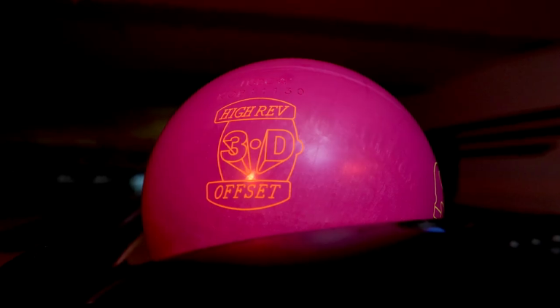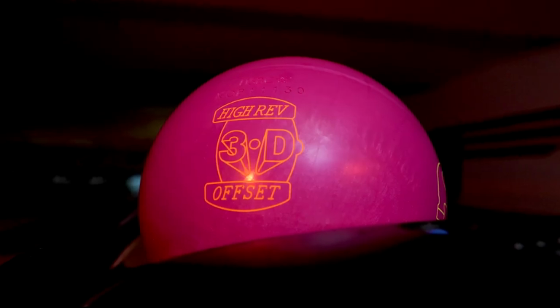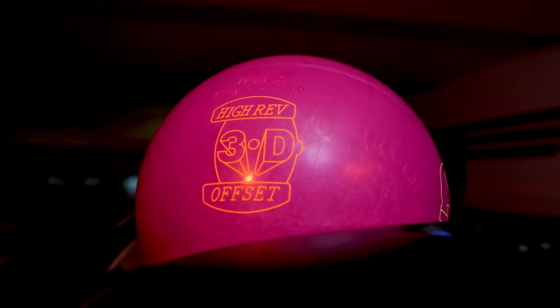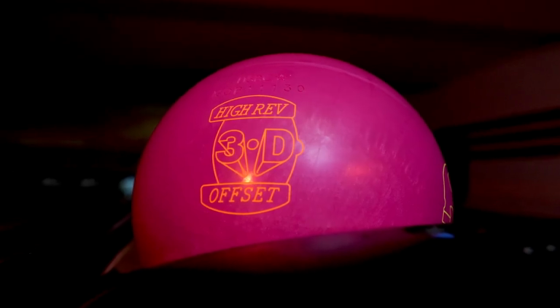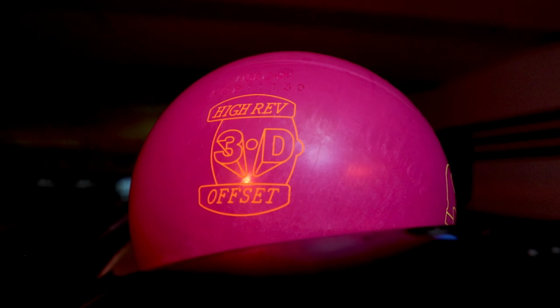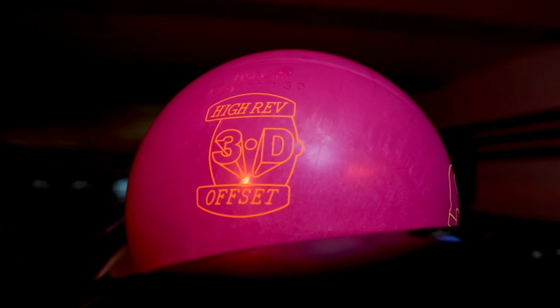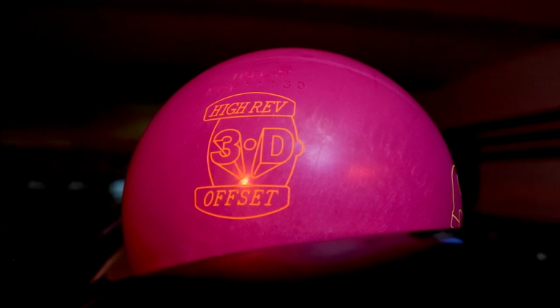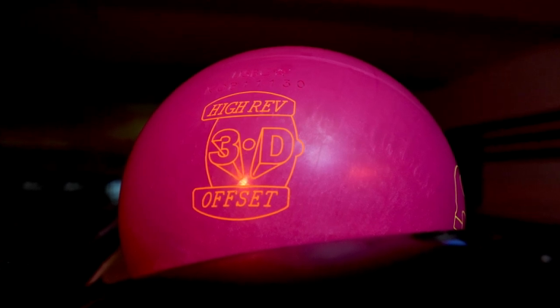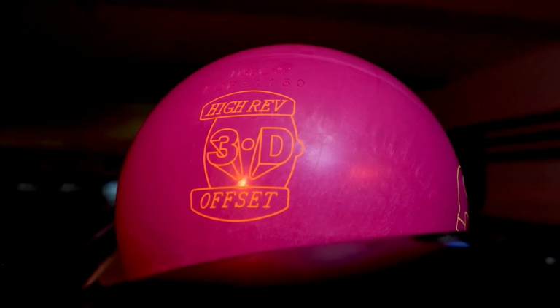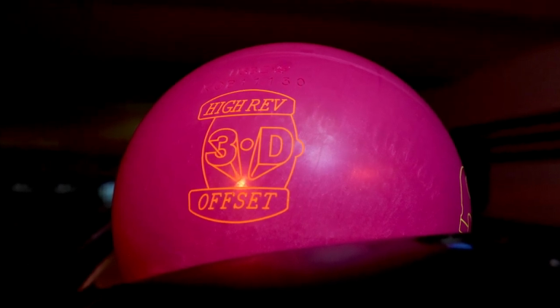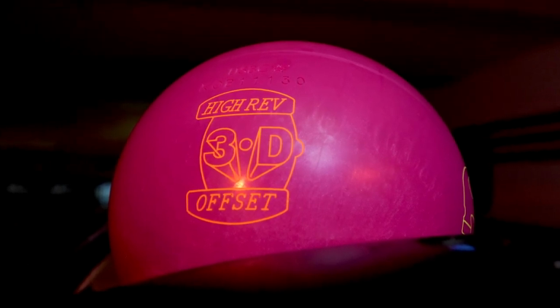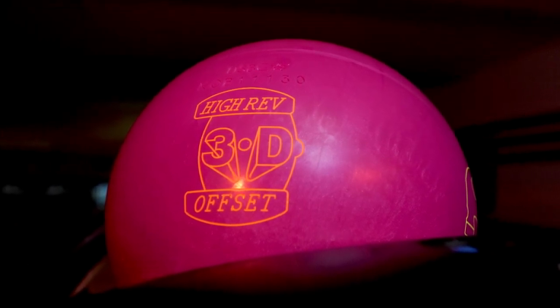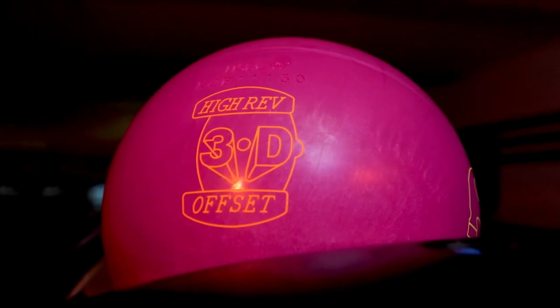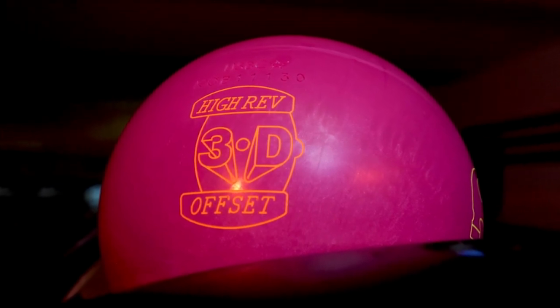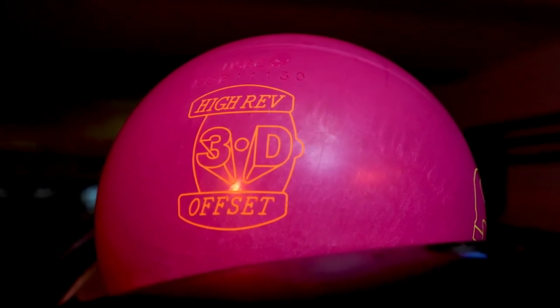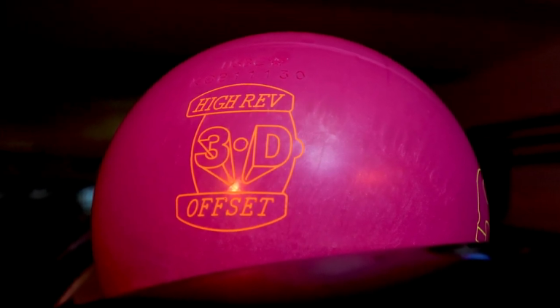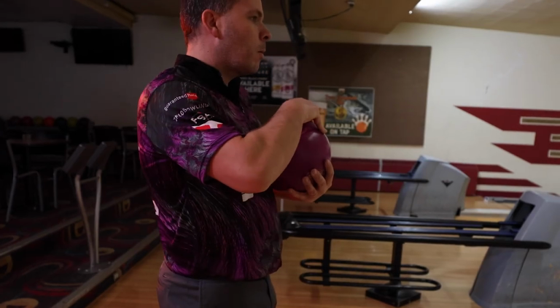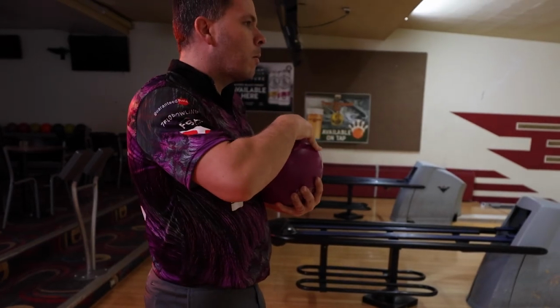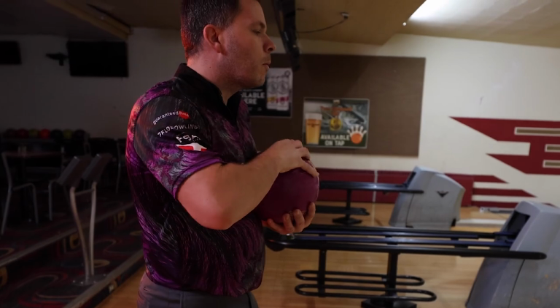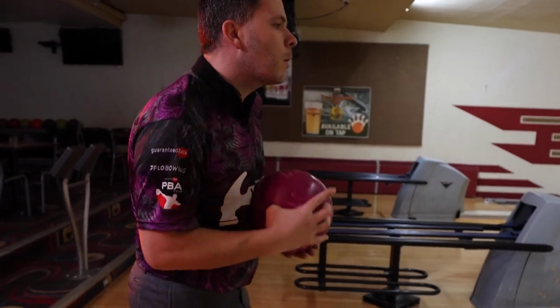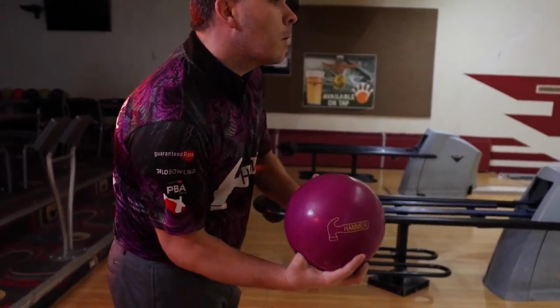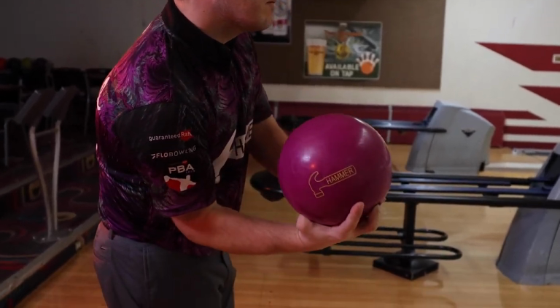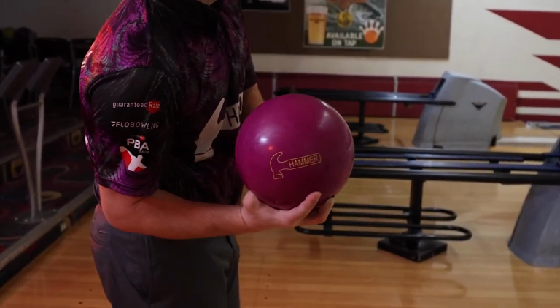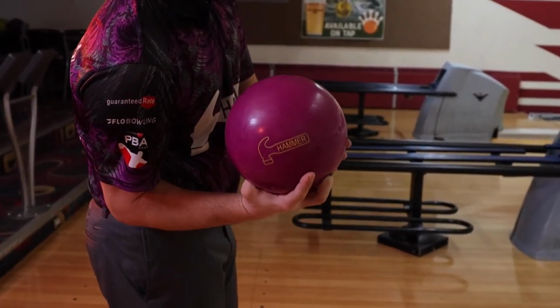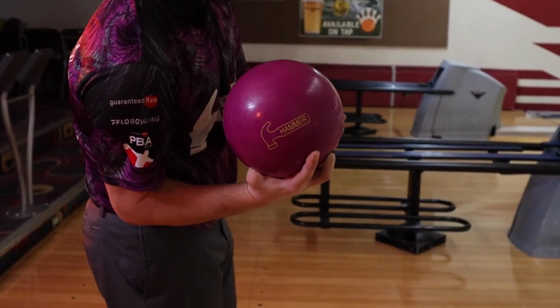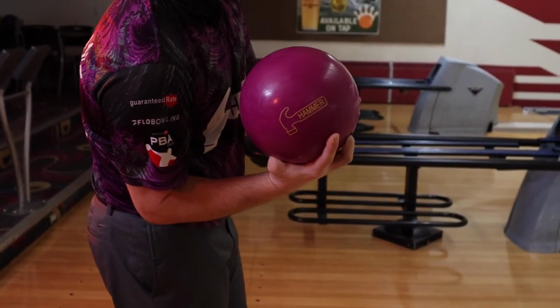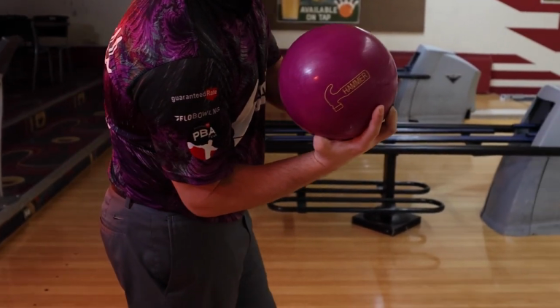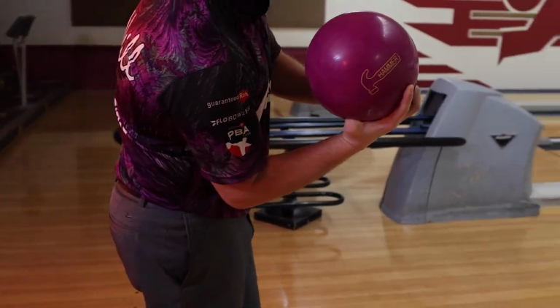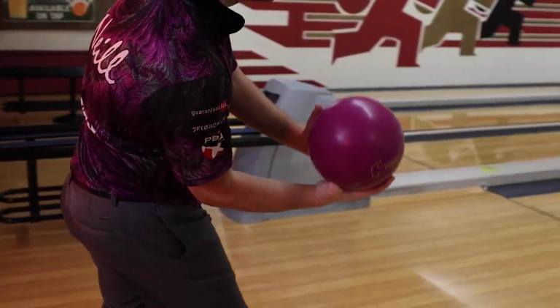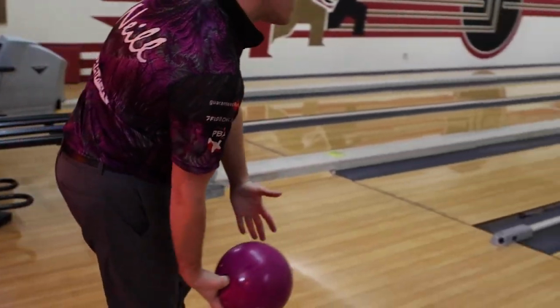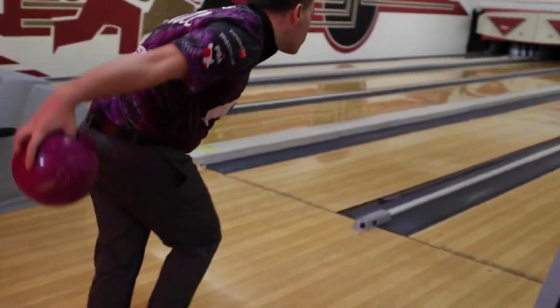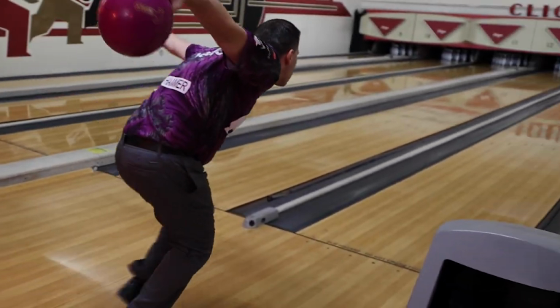The Blazing Violet stands out as much today as it did then, and we branded it the same way — with yellow Hammer logos on the right and left side, and the orange 3D Offset logo above the pin, or dot in this case.